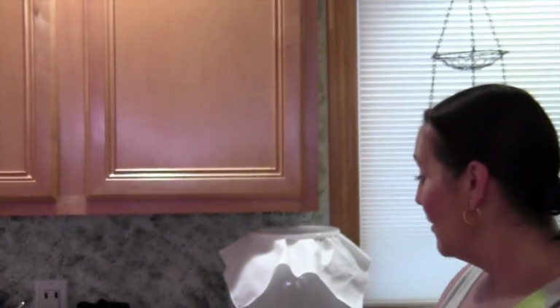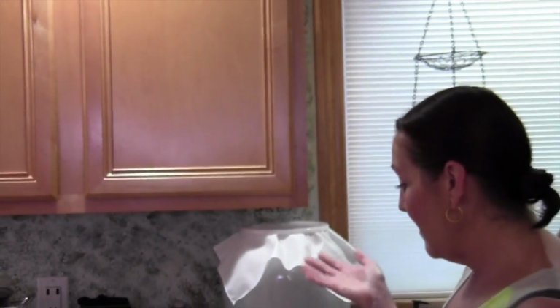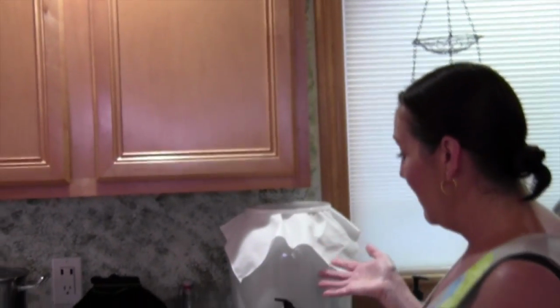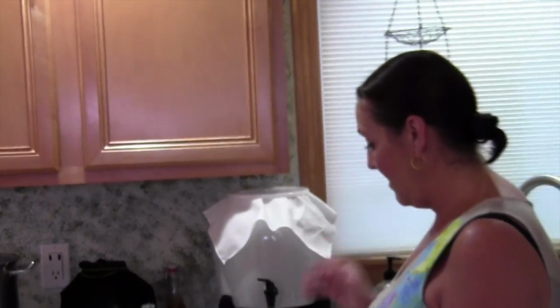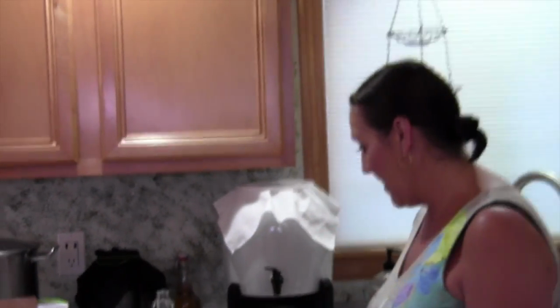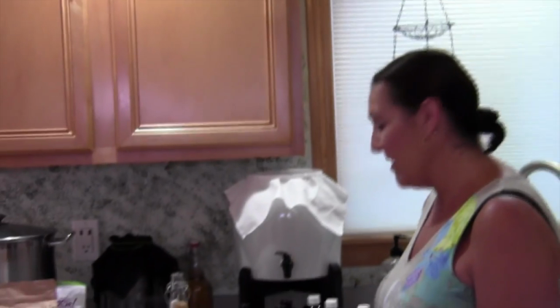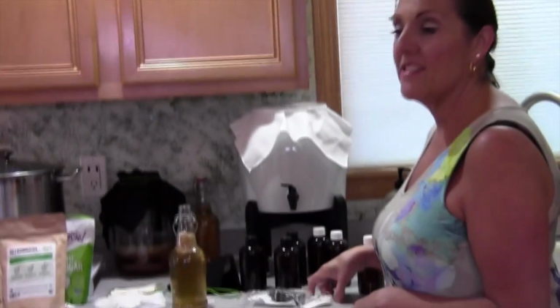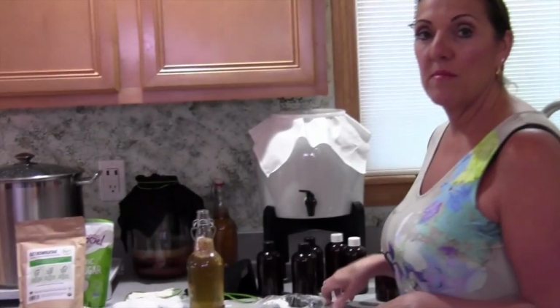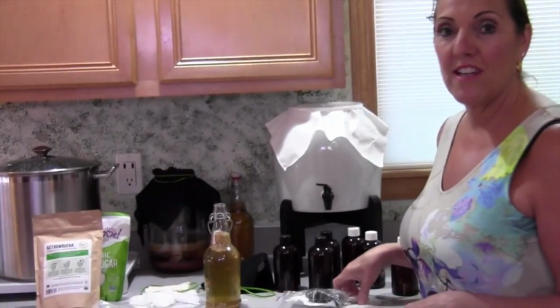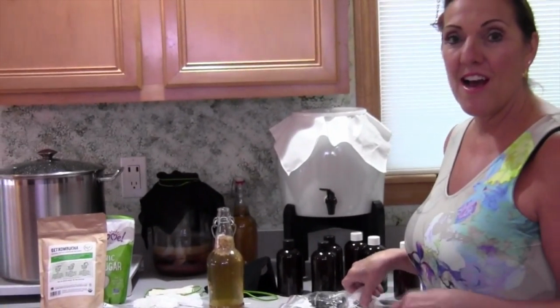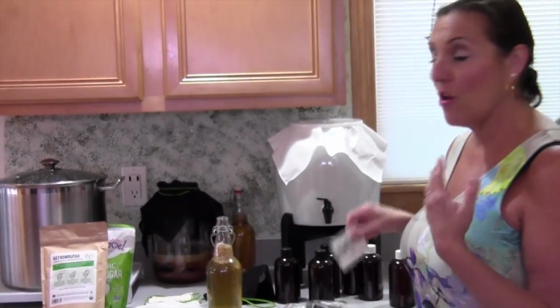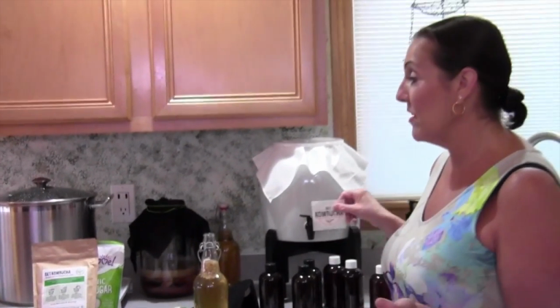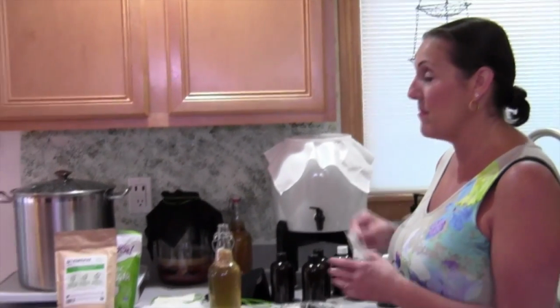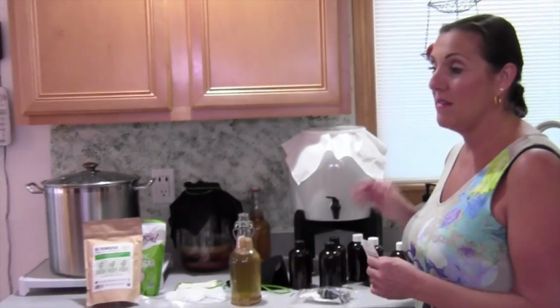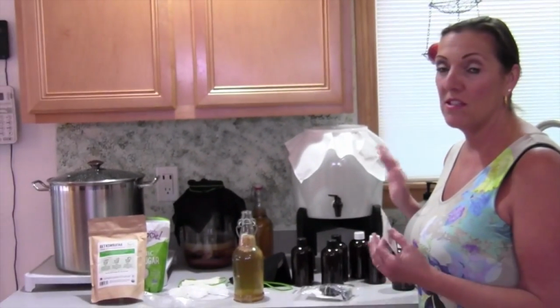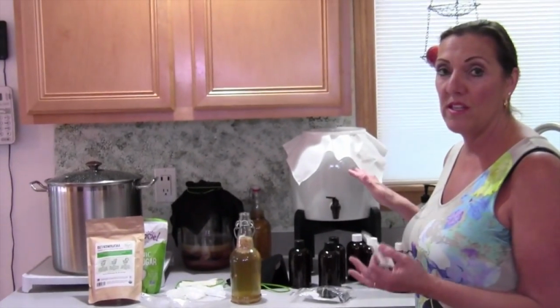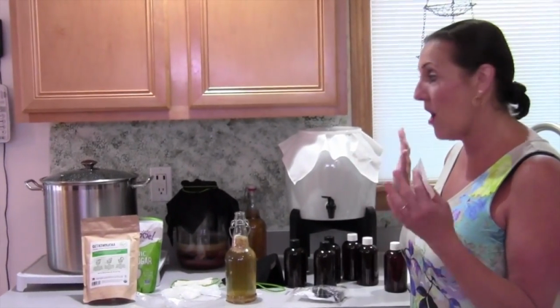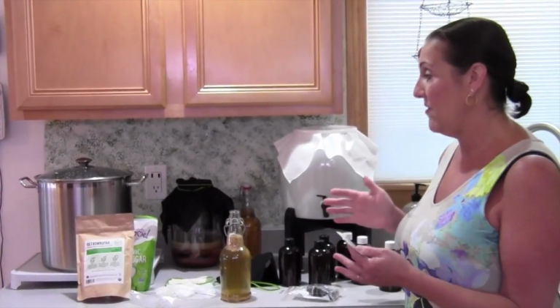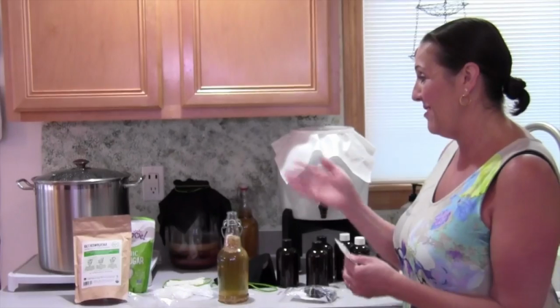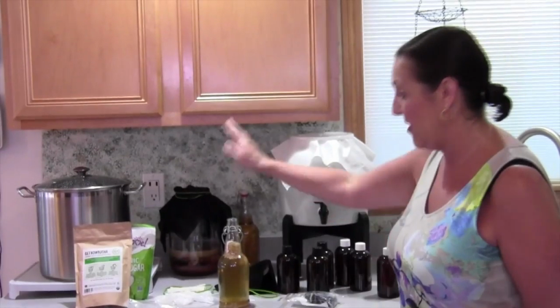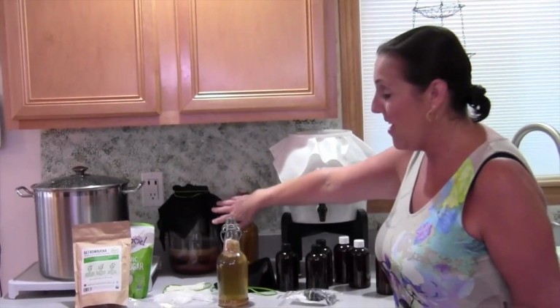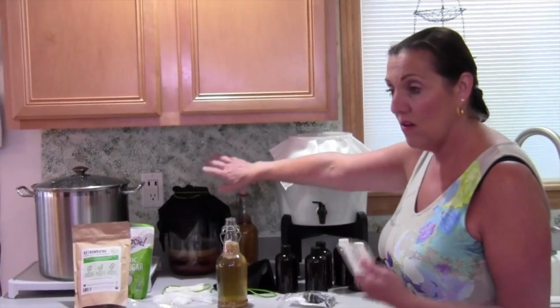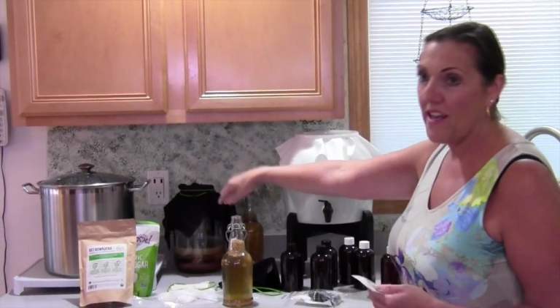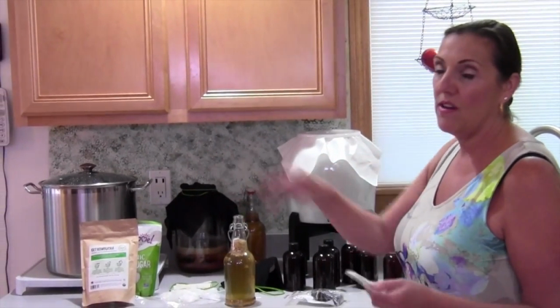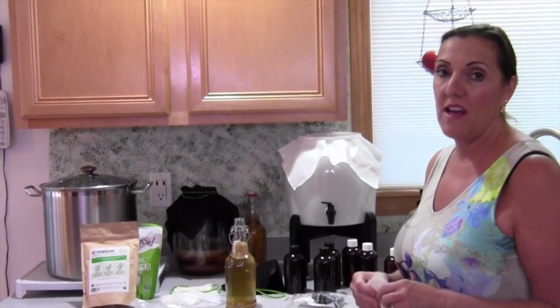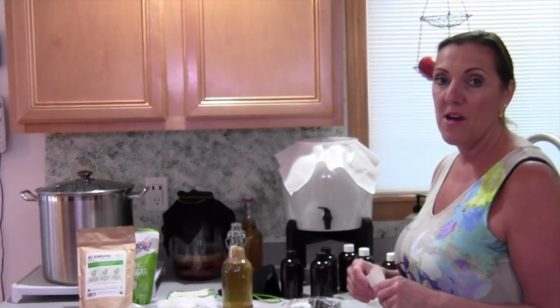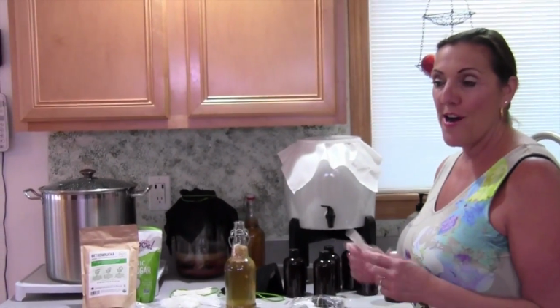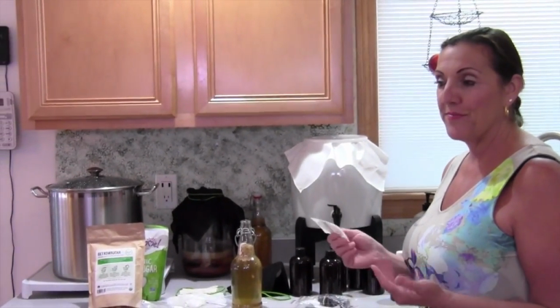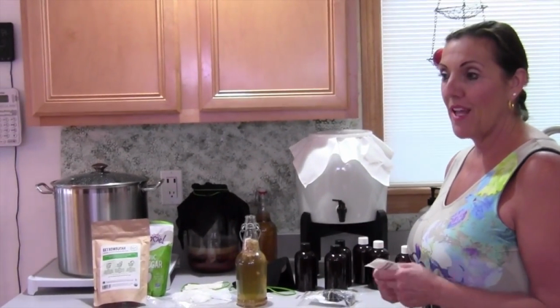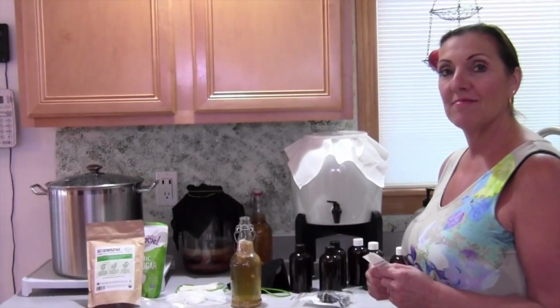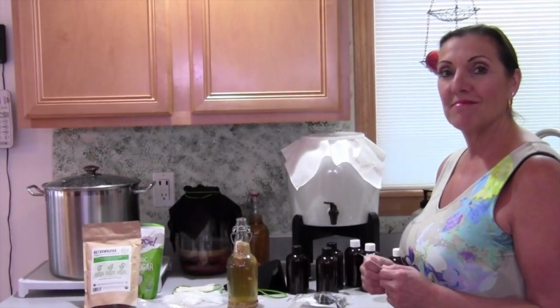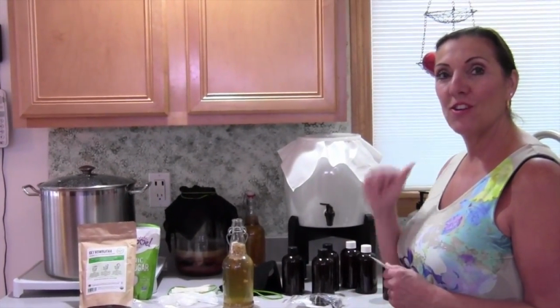So that's it. This is the kit and it's getkombucha.com. I totally recommend it. It makes it so easy — you always have tea. You don't have to have one gallon going at a time. Enjoy.